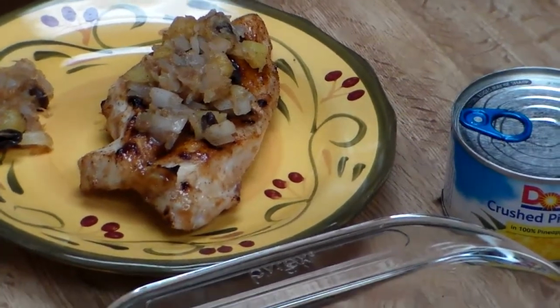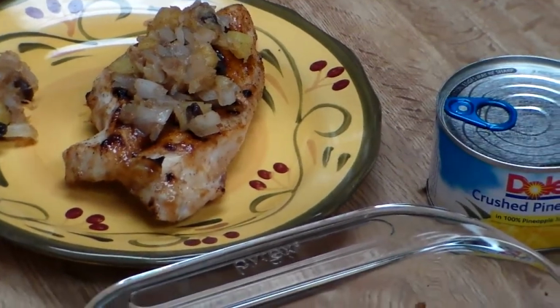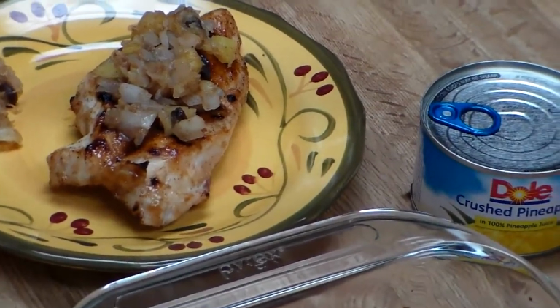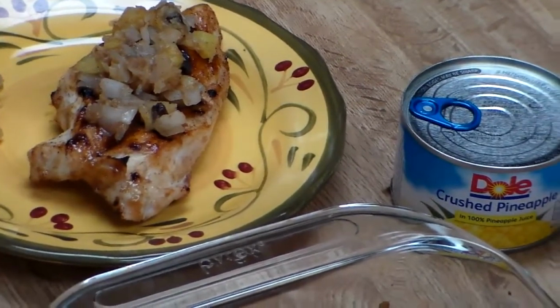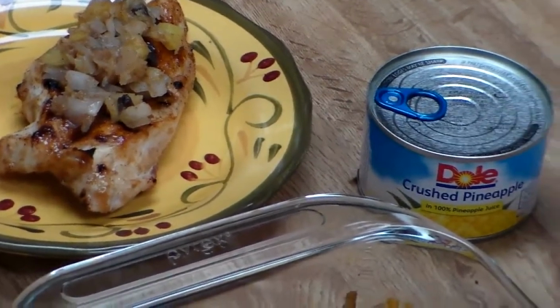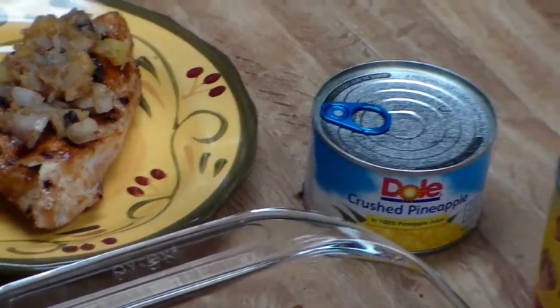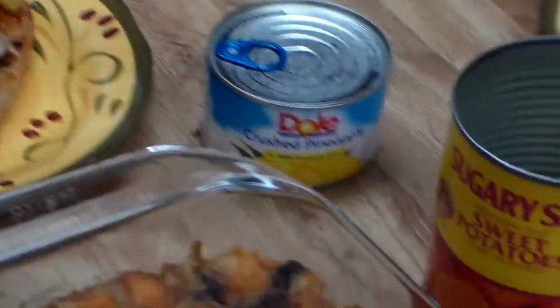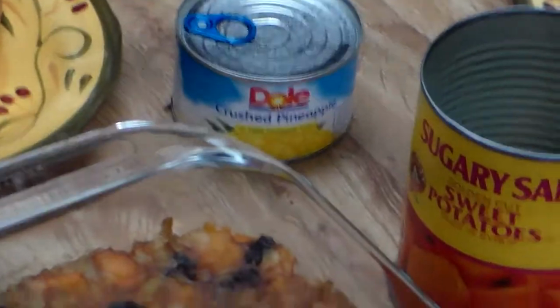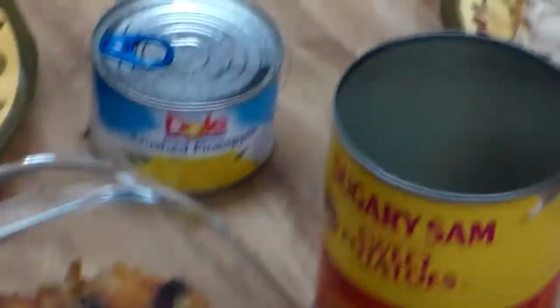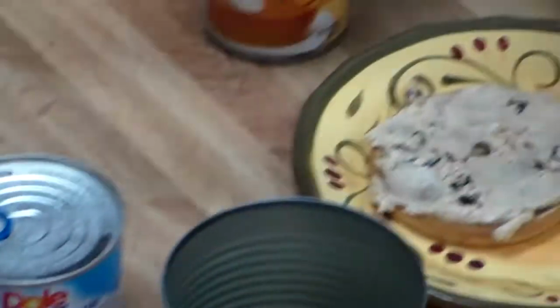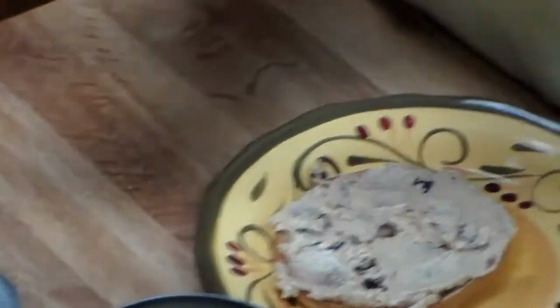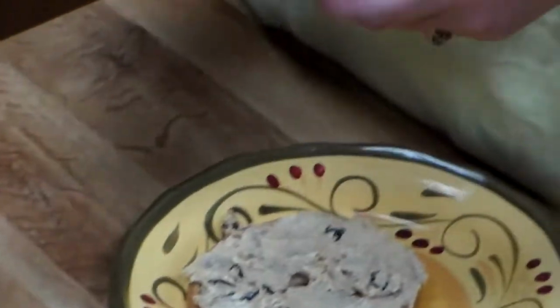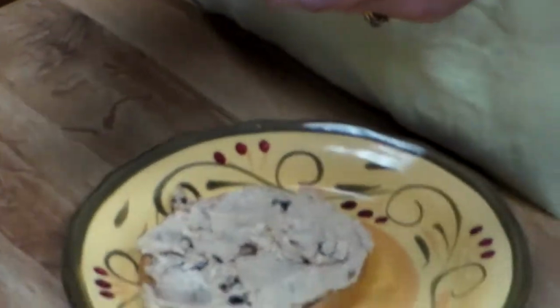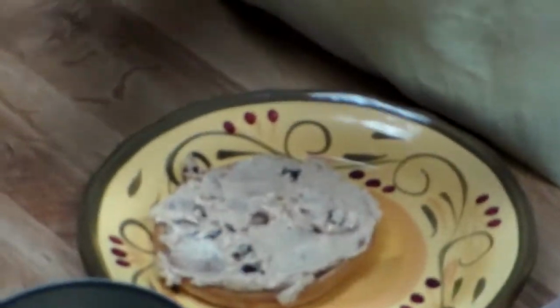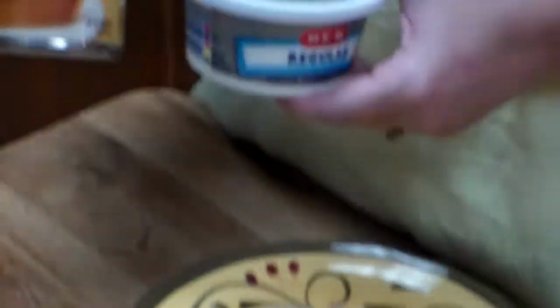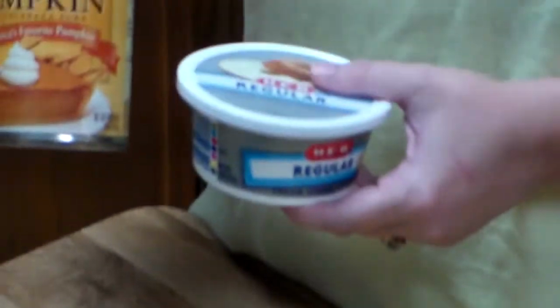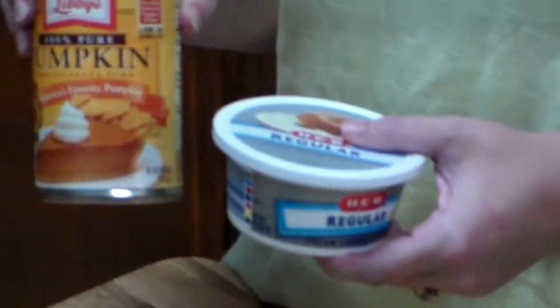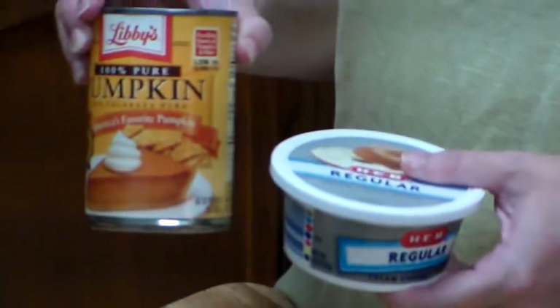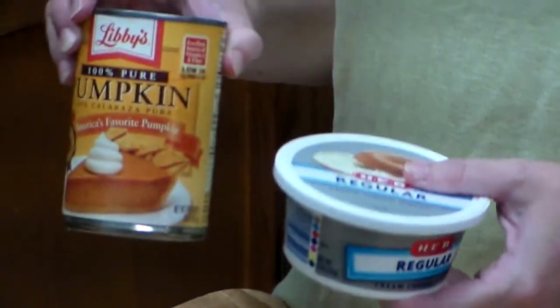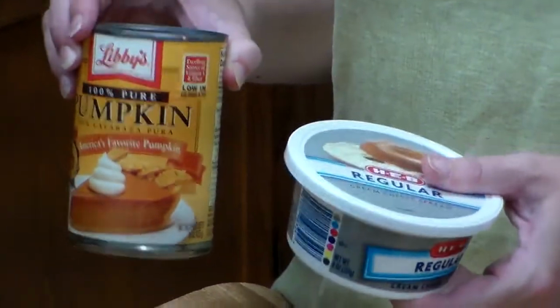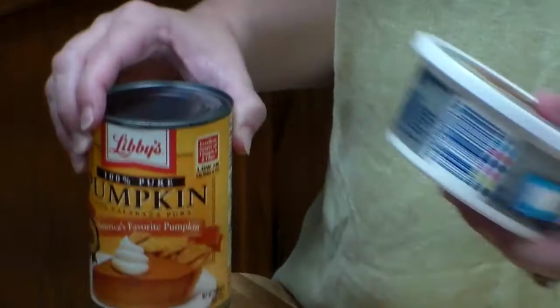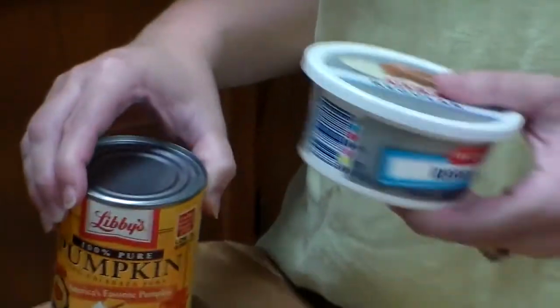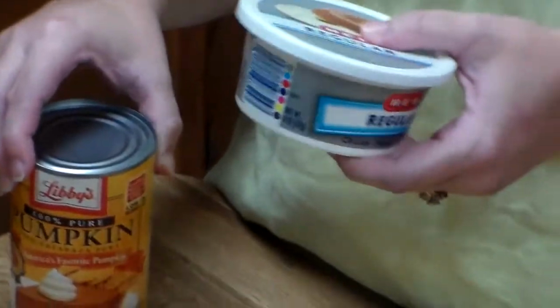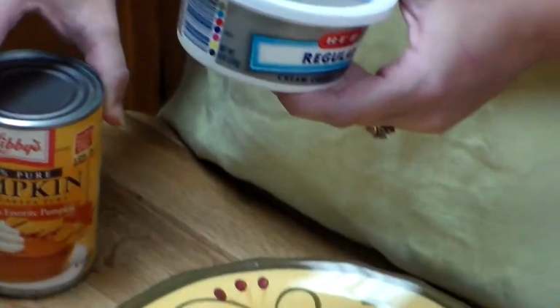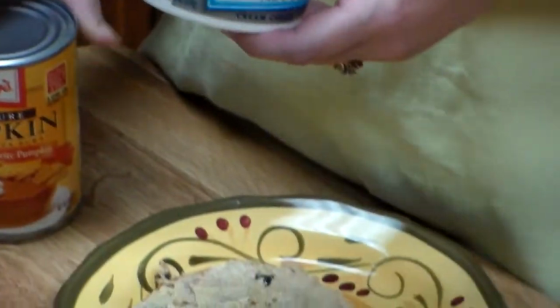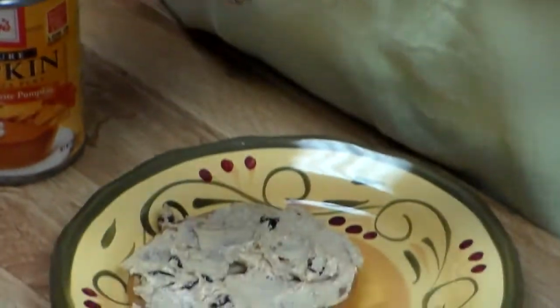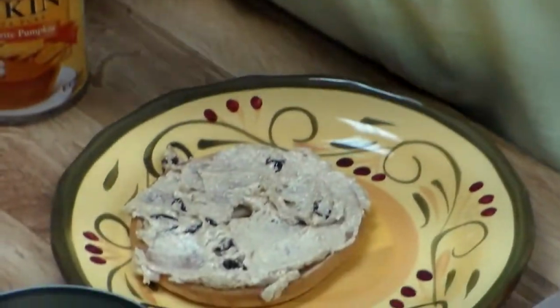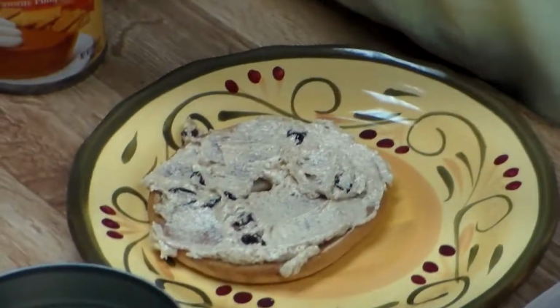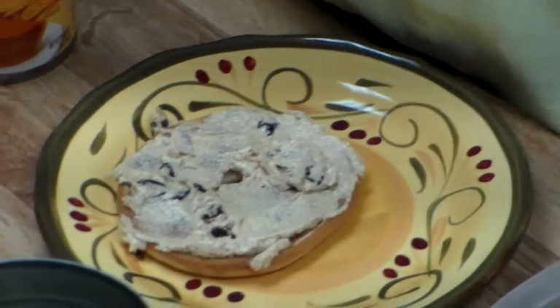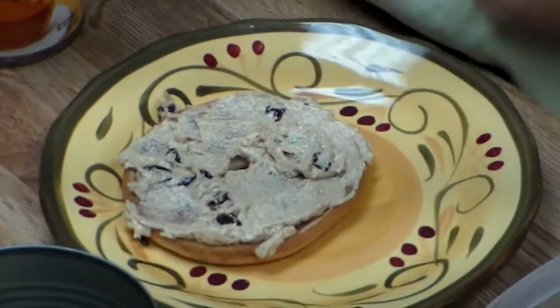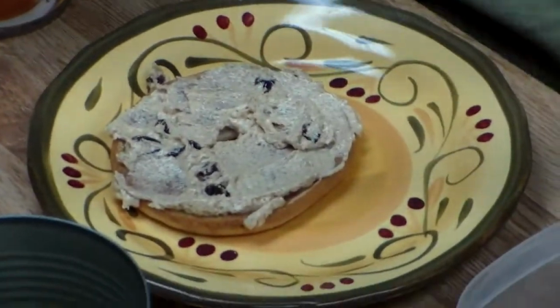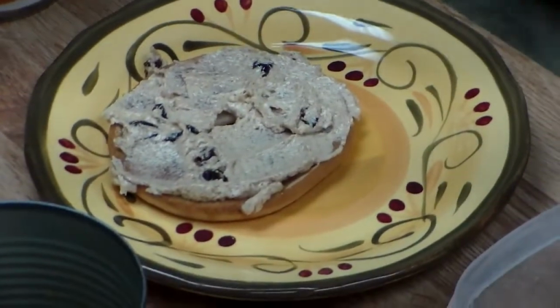You can also make a dip. You just mix cream cheese and half a can of pumpkin with a little bit of your mixture, and it makes a wonderful fruit dip.